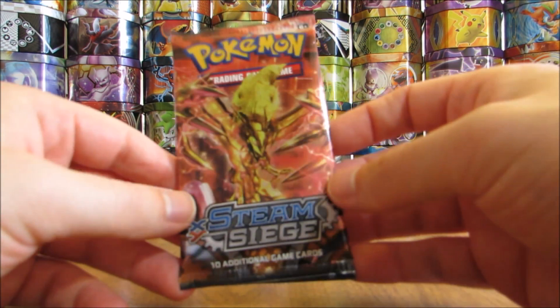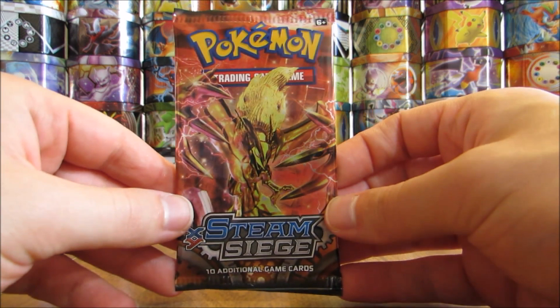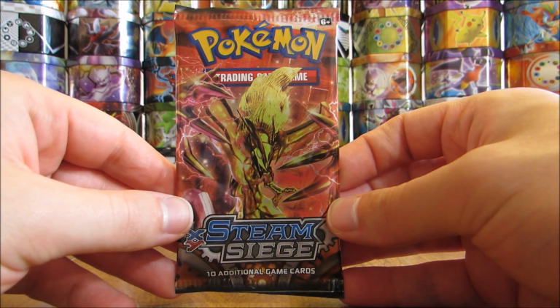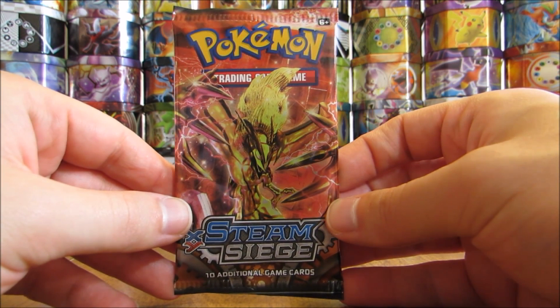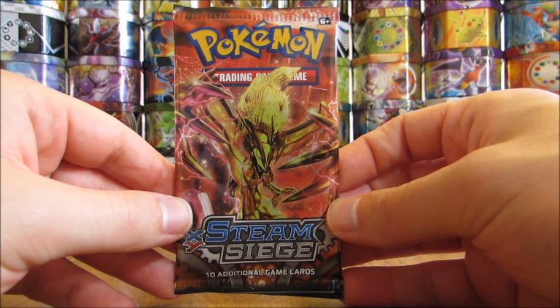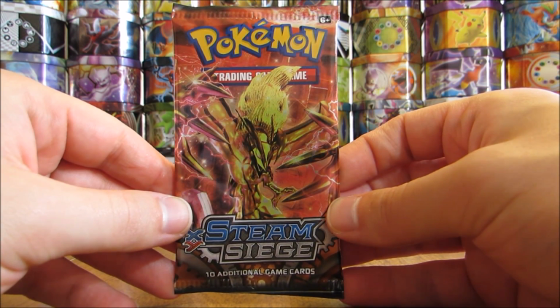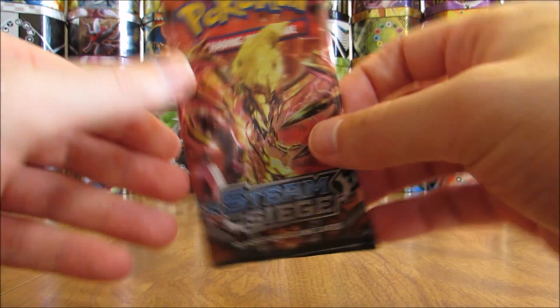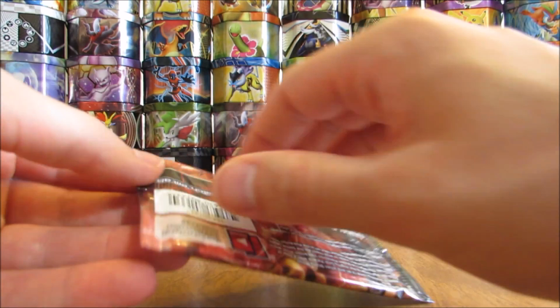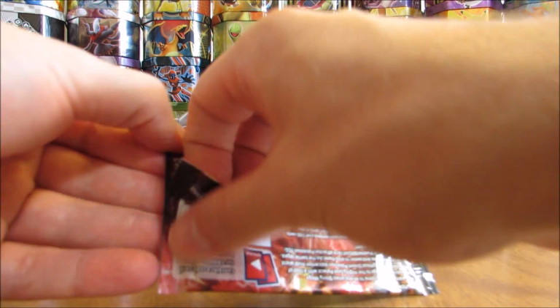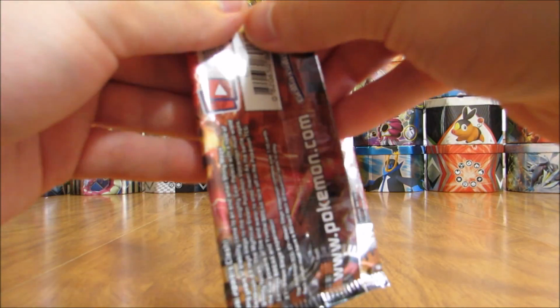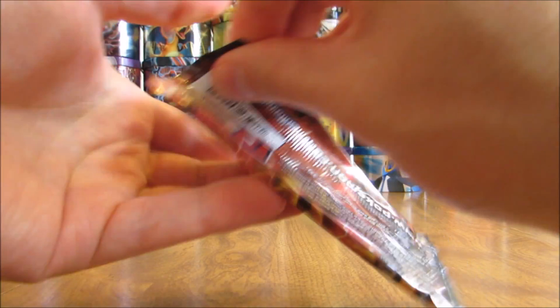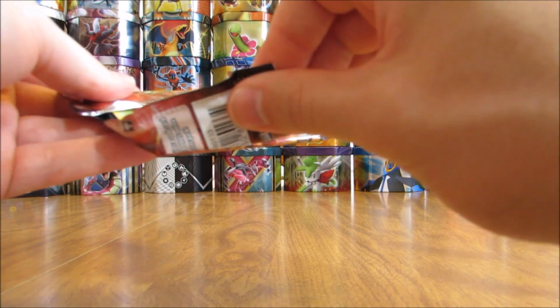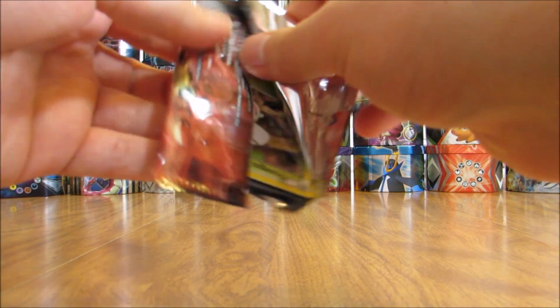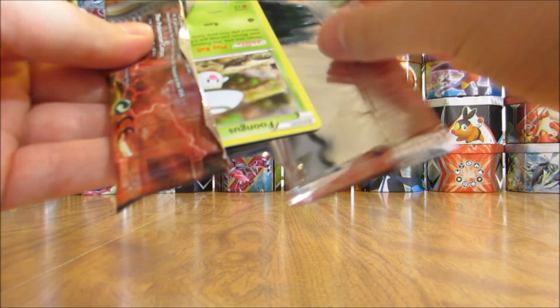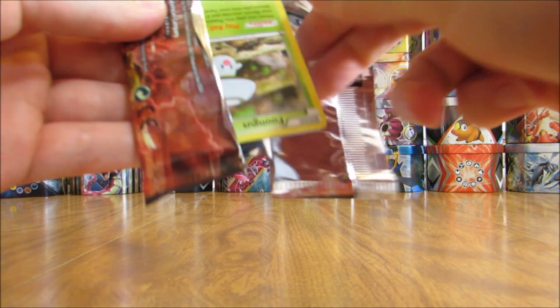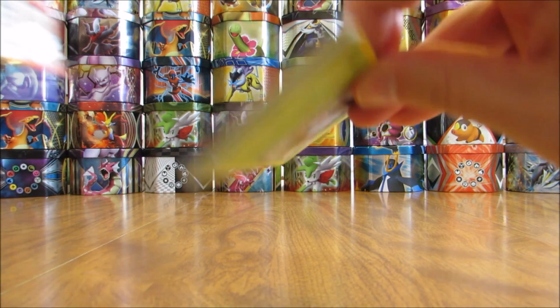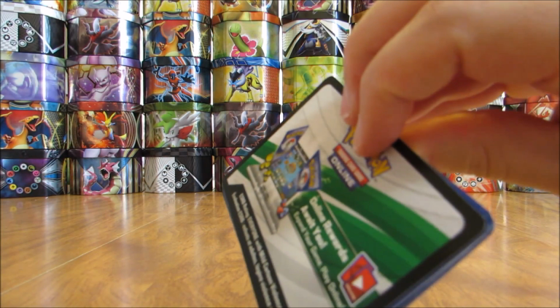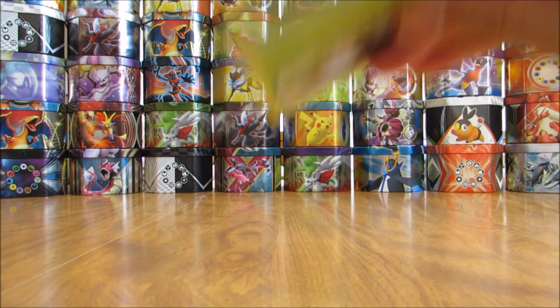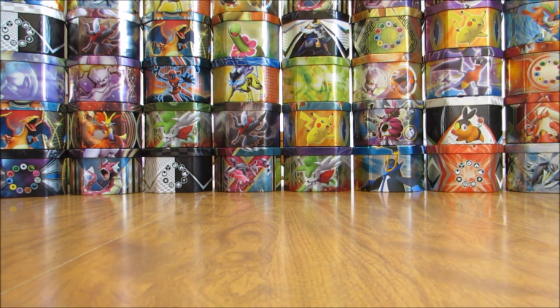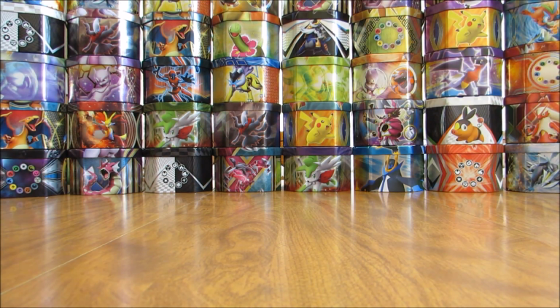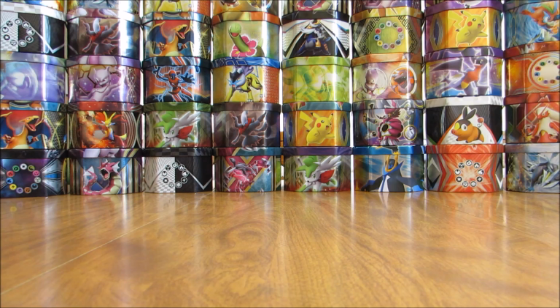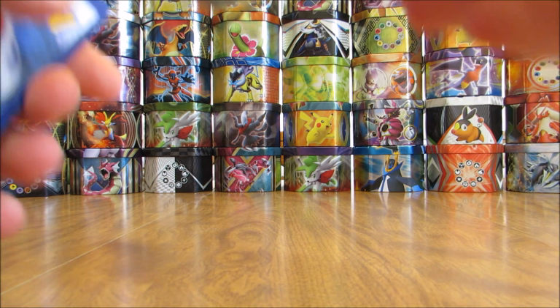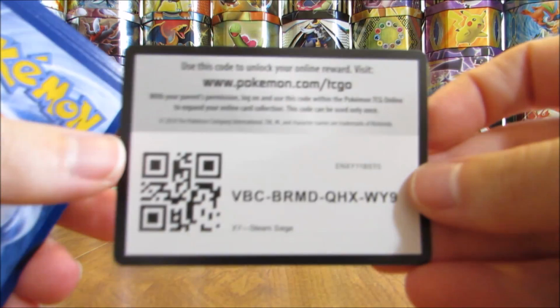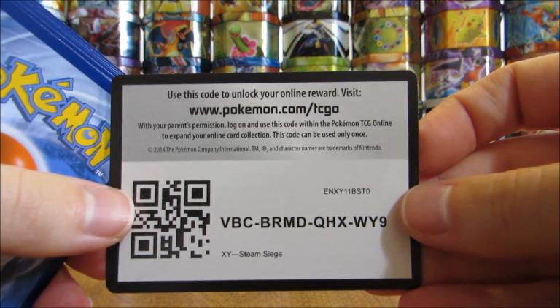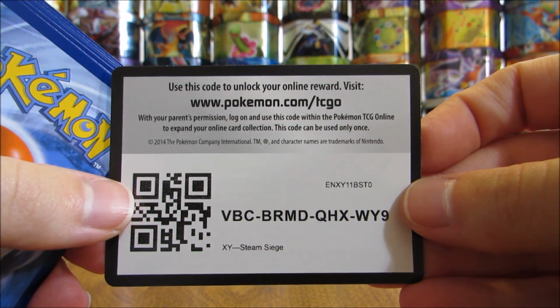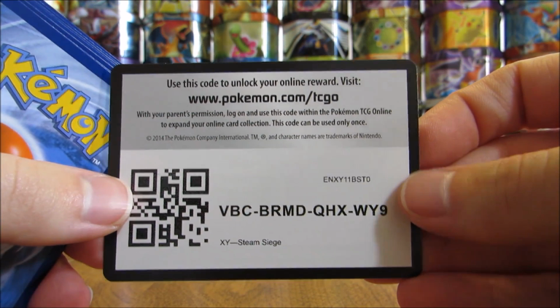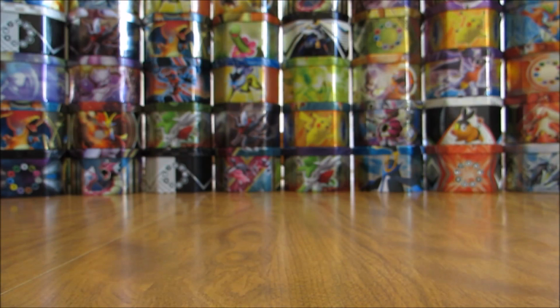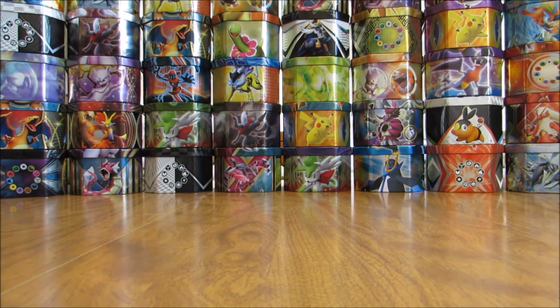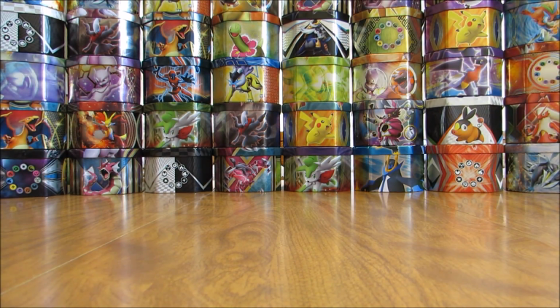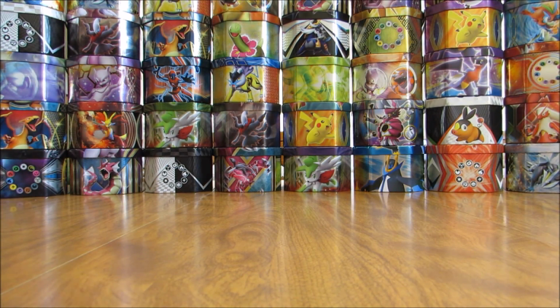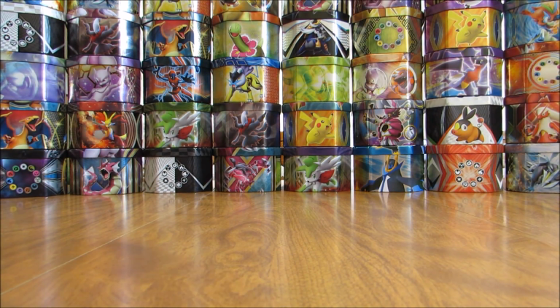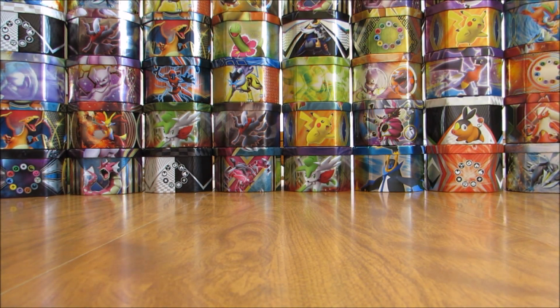Eviolite cover artwork on the second and final booster pack in this opening. Flip it around here. Excellent sign — a white colored code card. Have not seen one of those in quite some time.